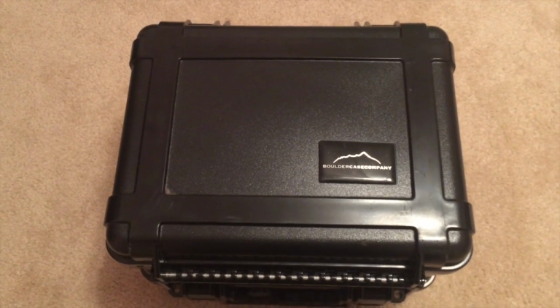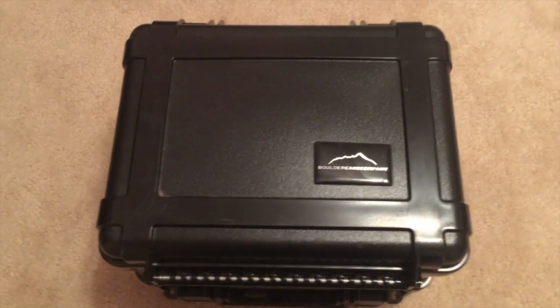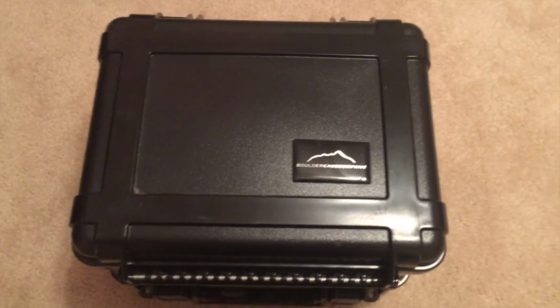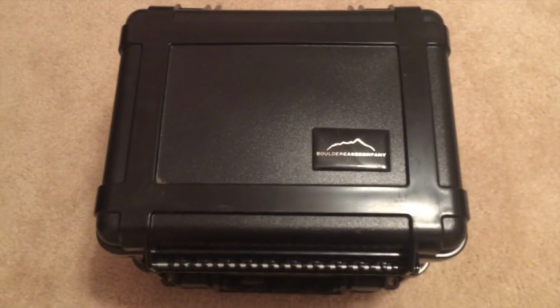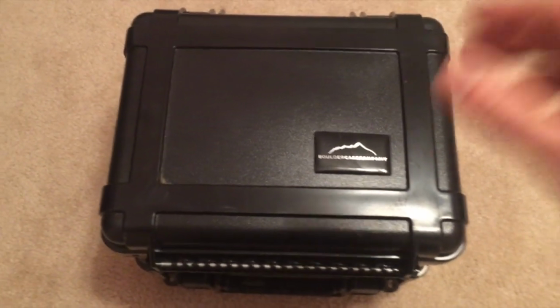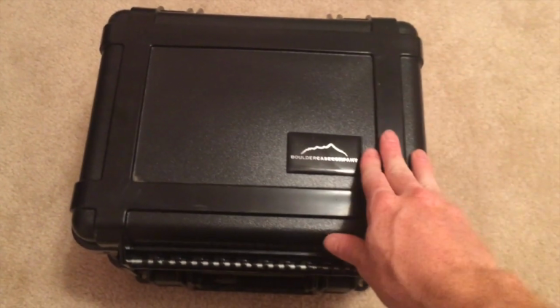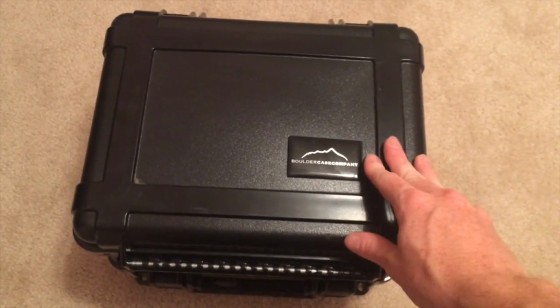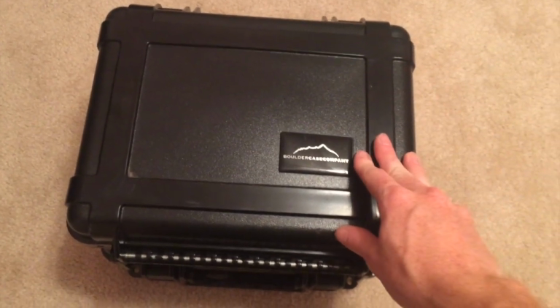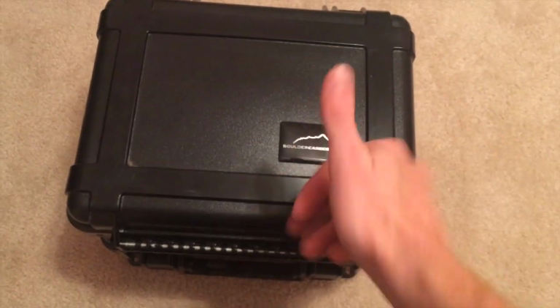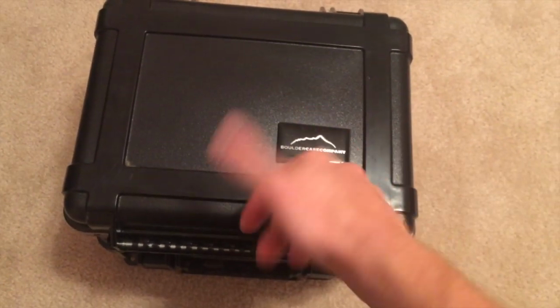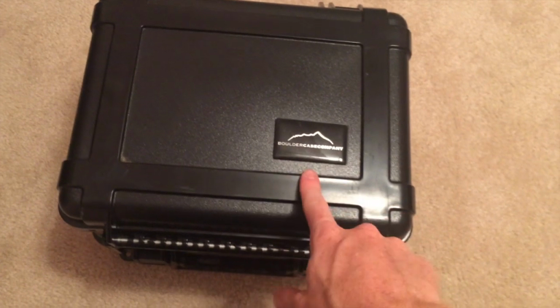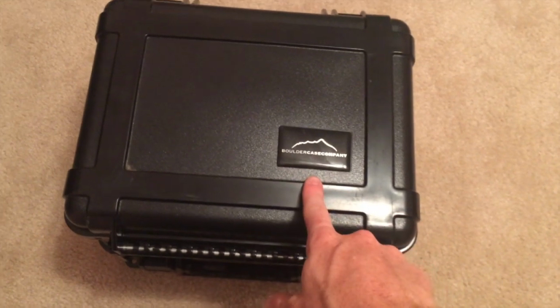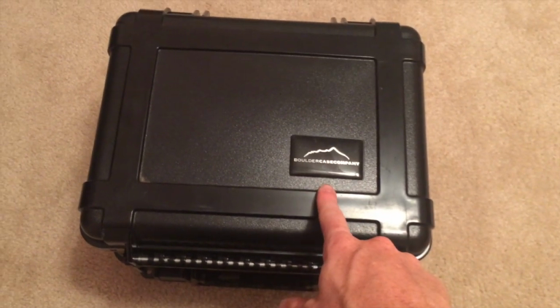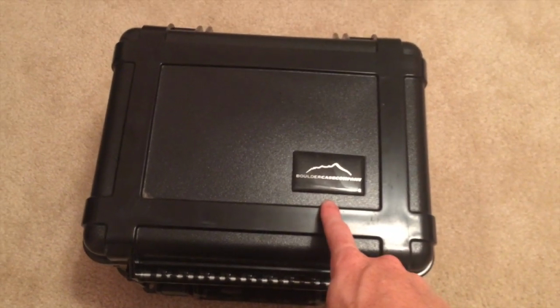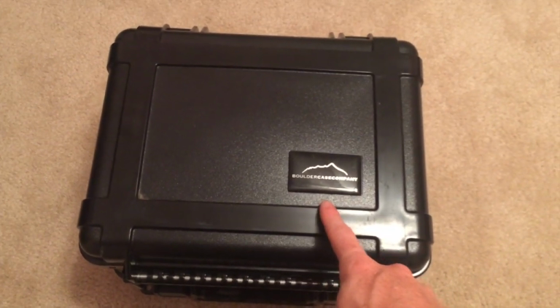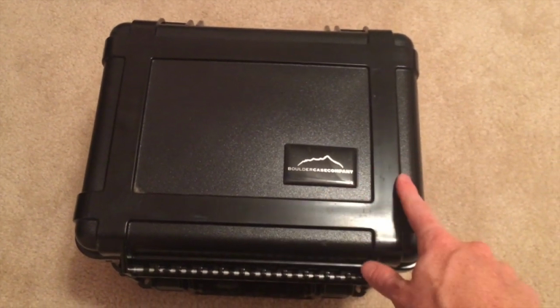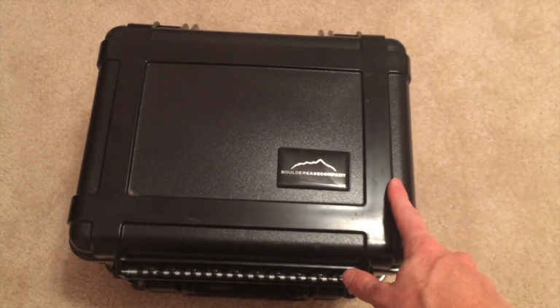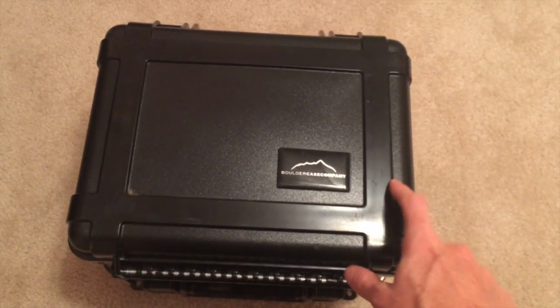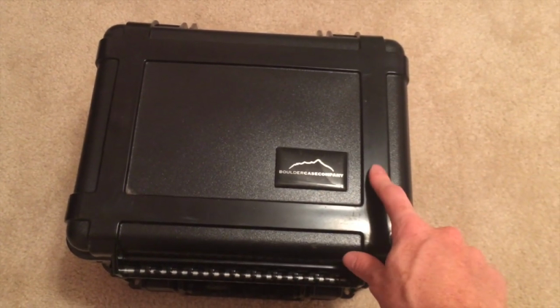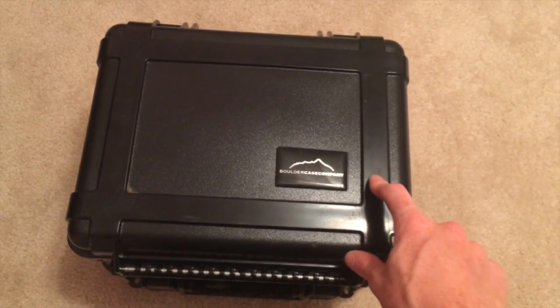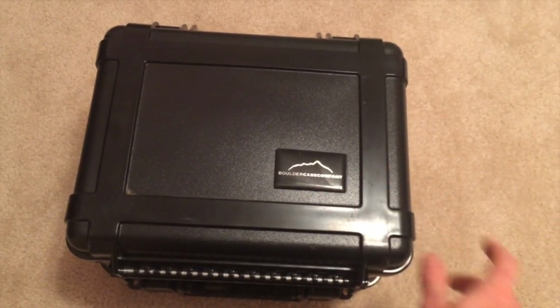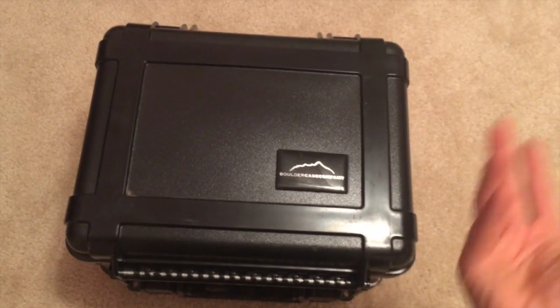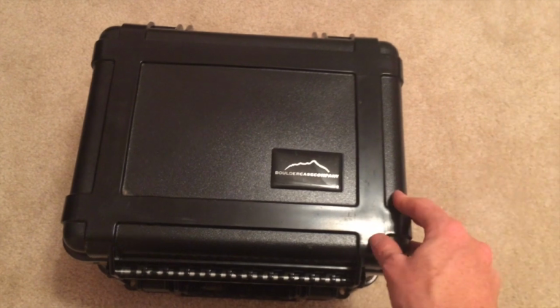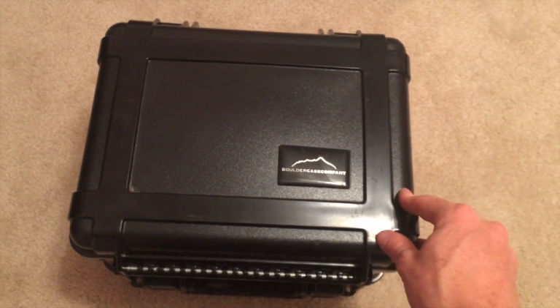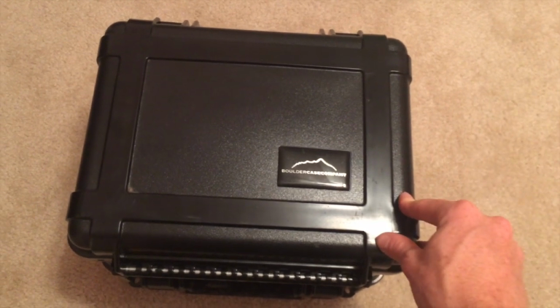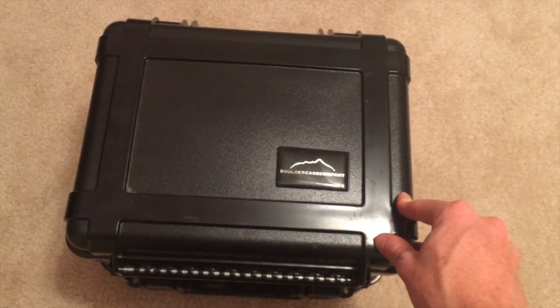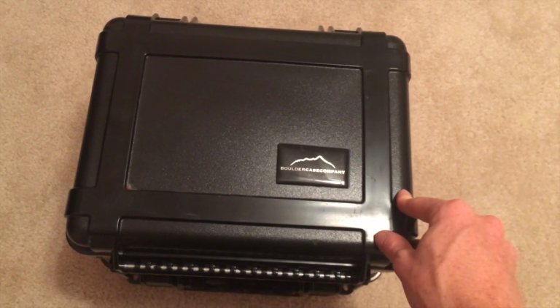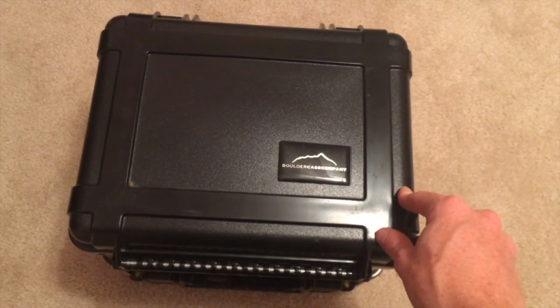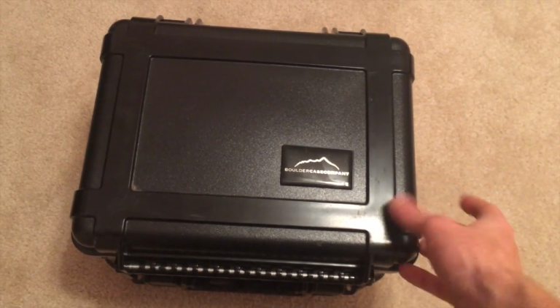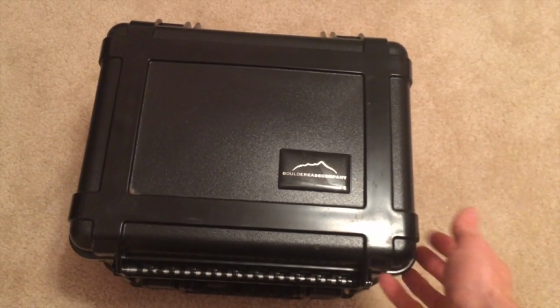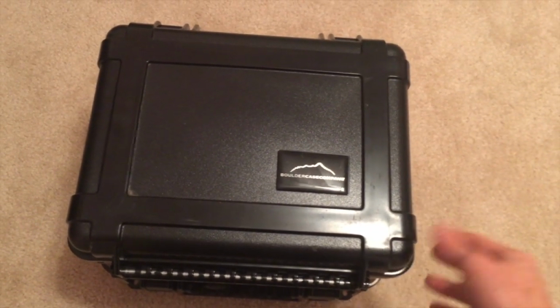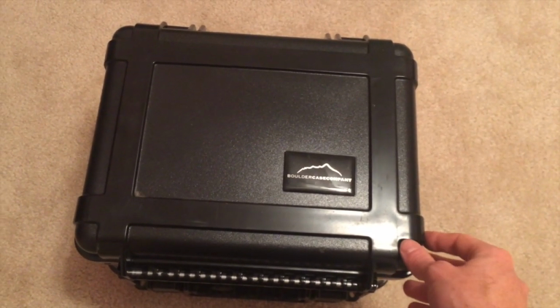After a little bit of testing, I would have to give my thumbs up to Boulder Case Company. They work well, they're very reasonably priced, and it withstood the weather. It withstood a pretty good shock throwing it off the roof.